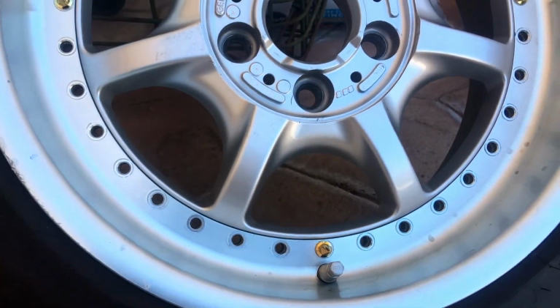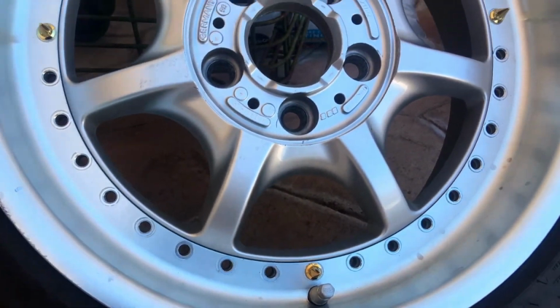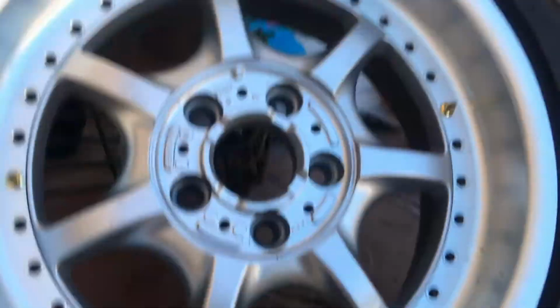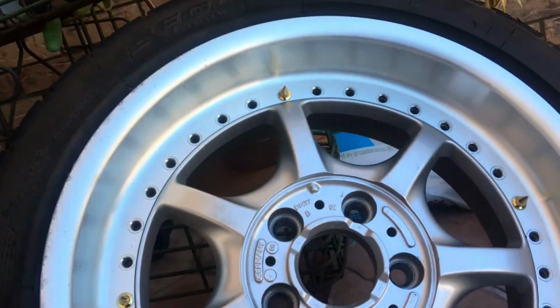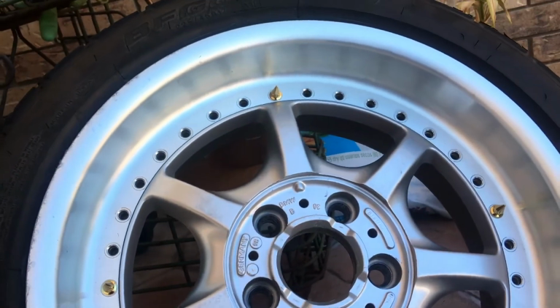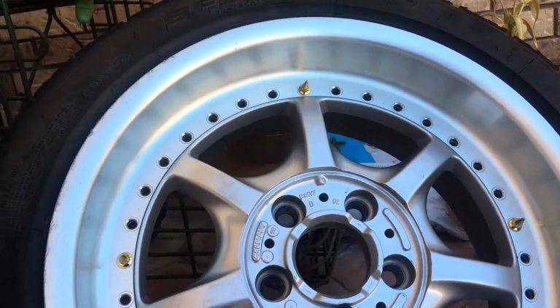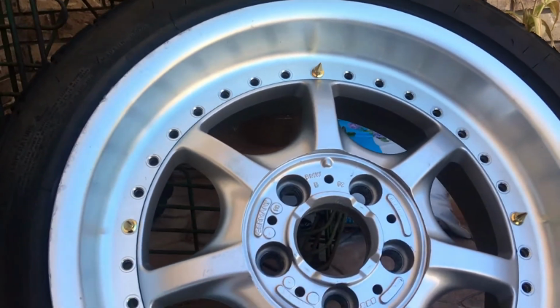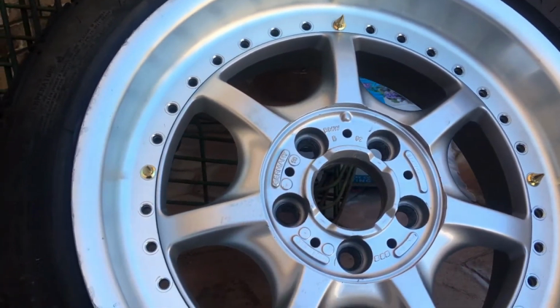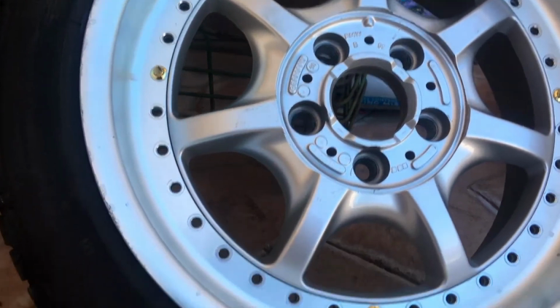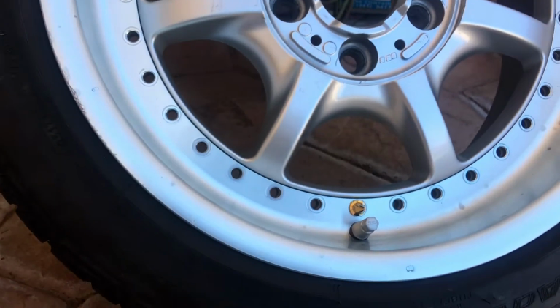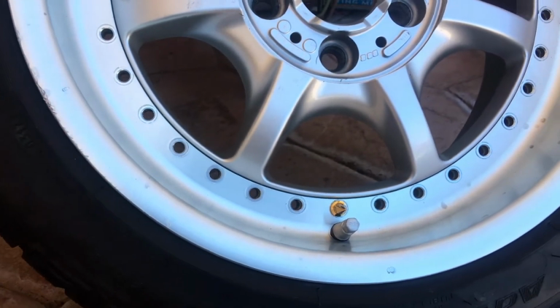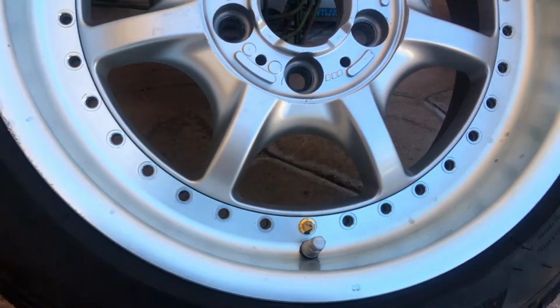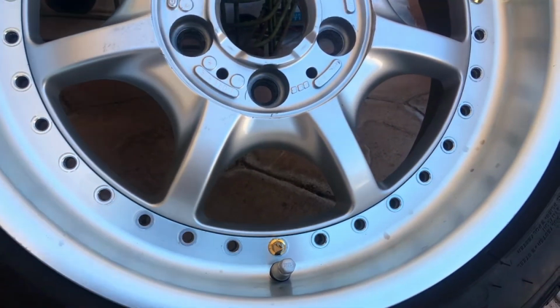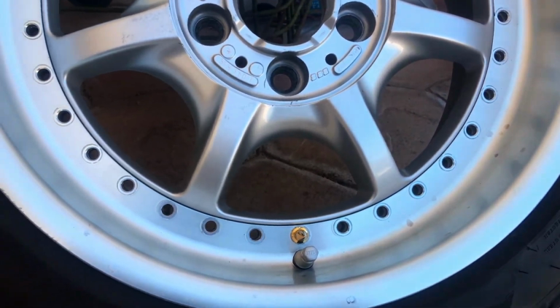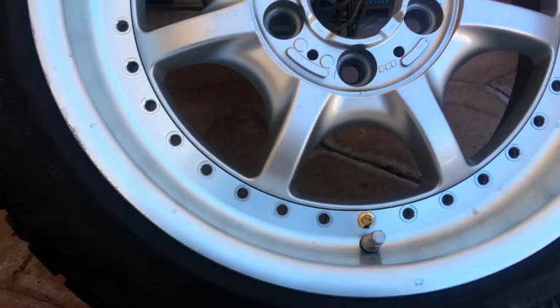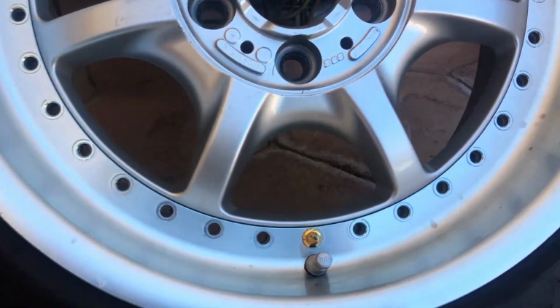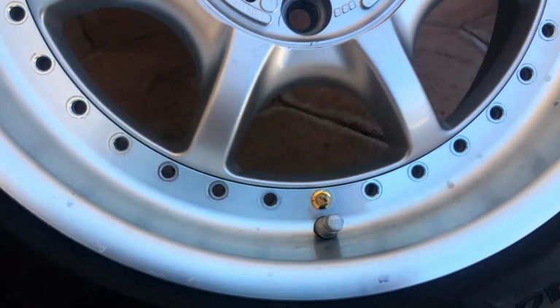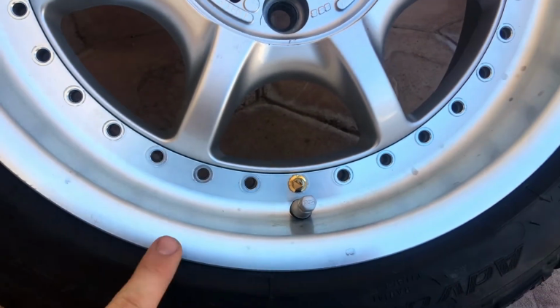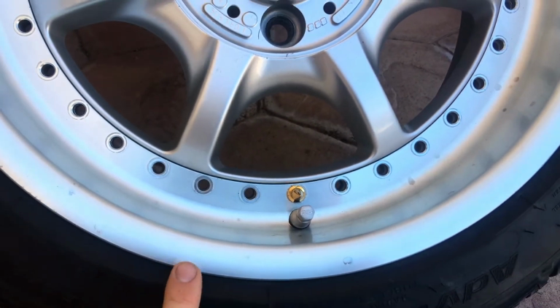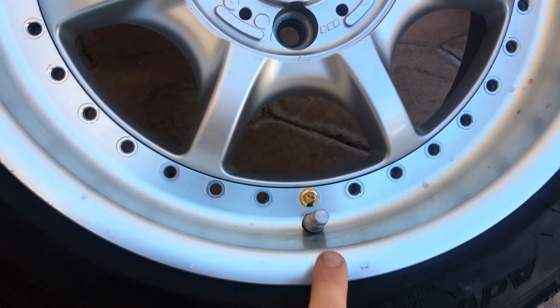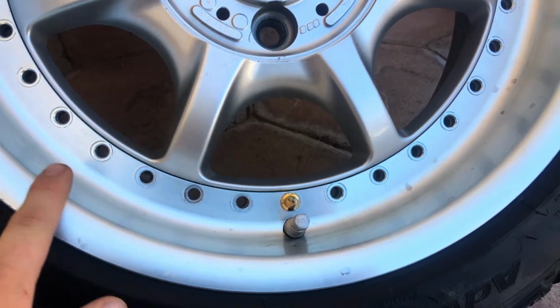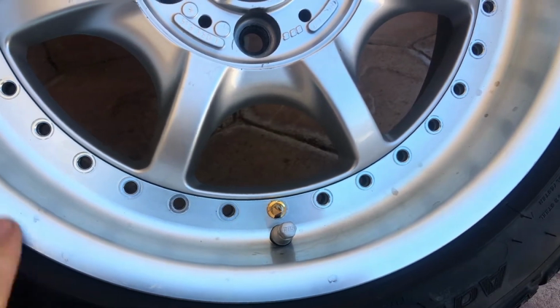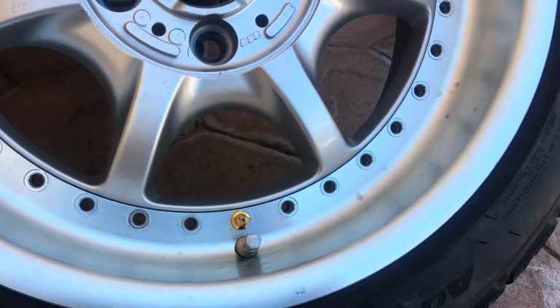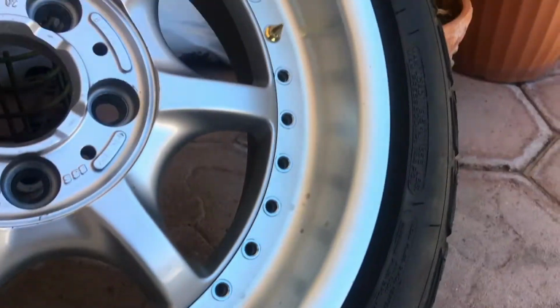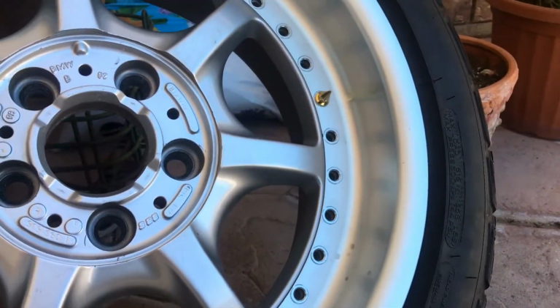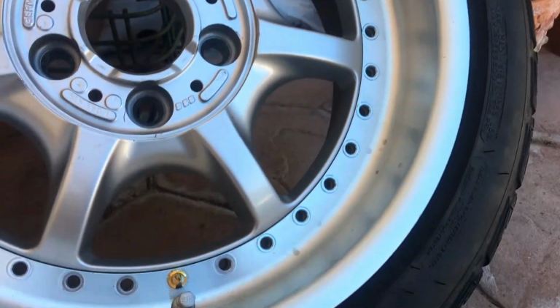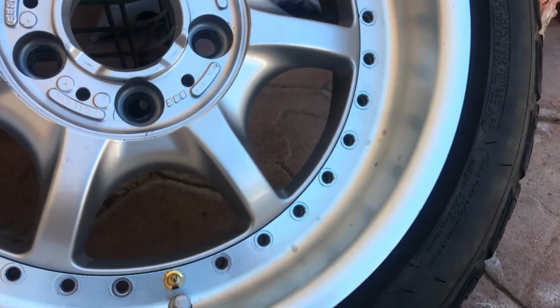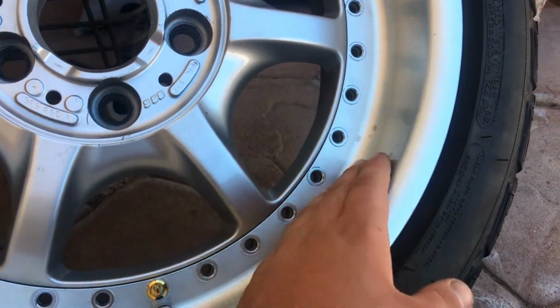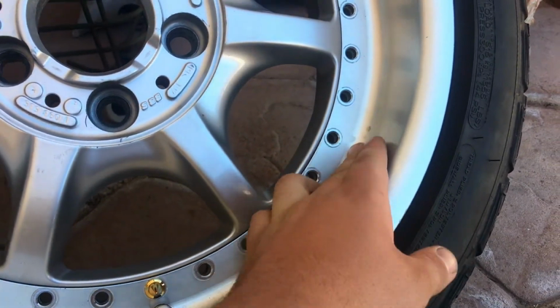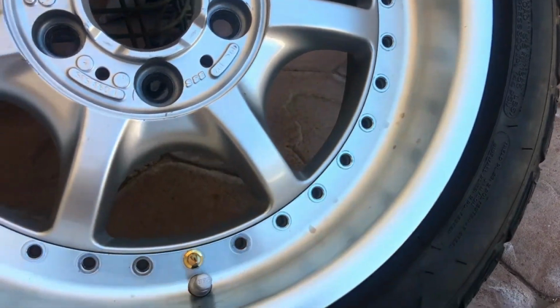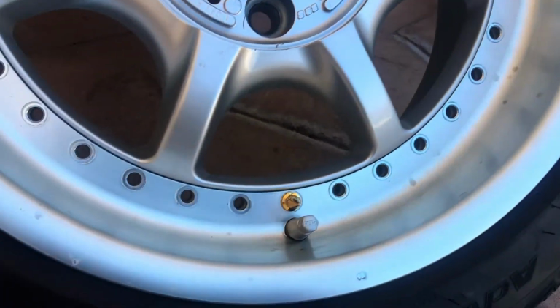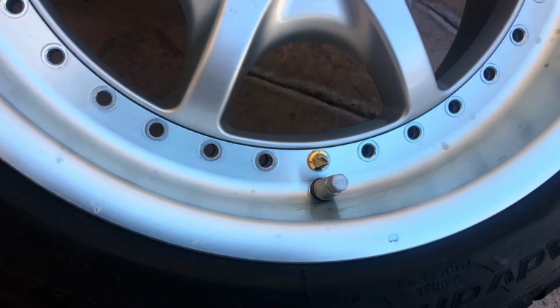I broke the wheels apart, got them cleaned up, and now I'm starting to put the bolts back together. I don't think I want to polish this because I like the way it looks, even with a little bit of spots and stuff.